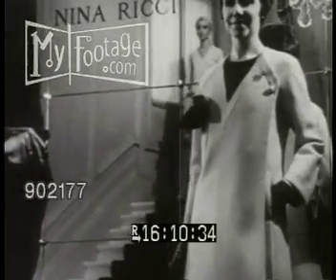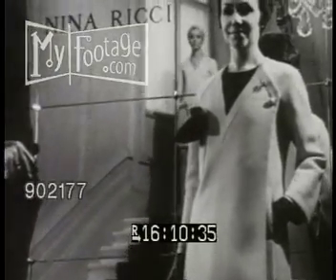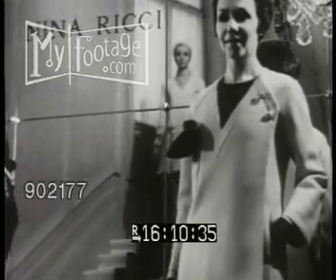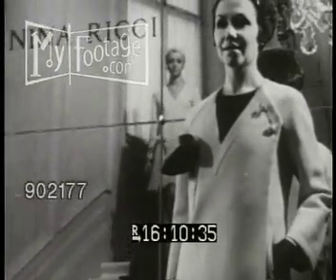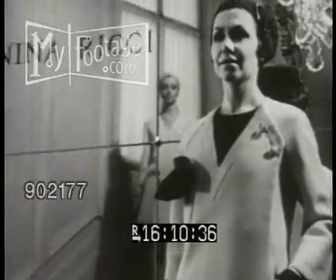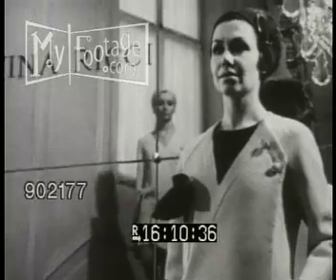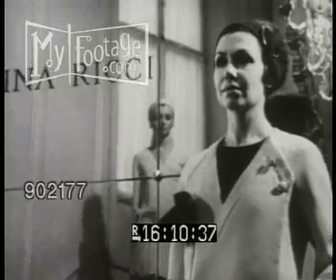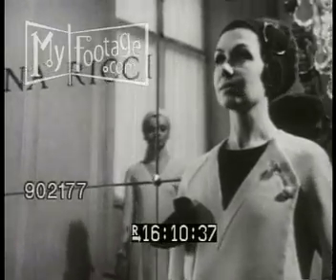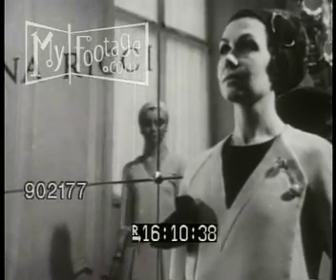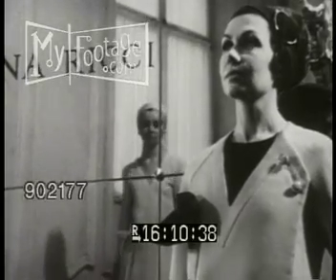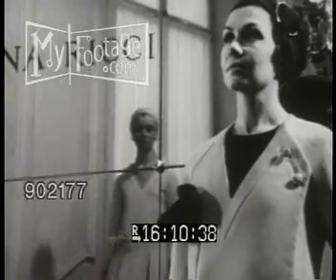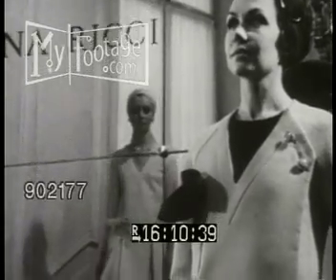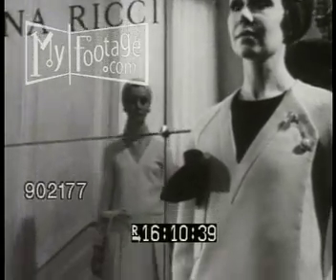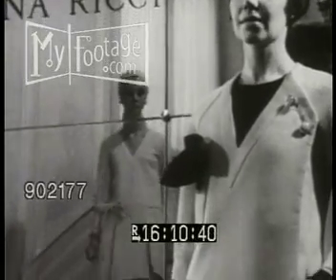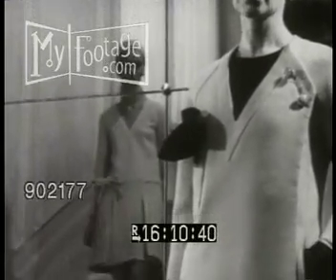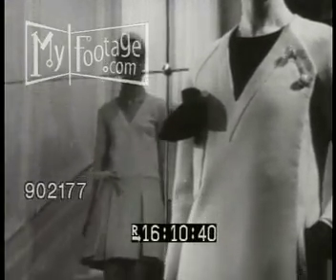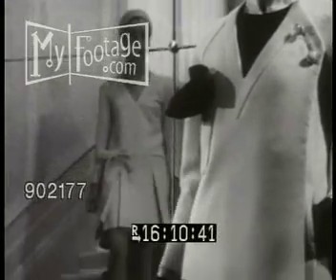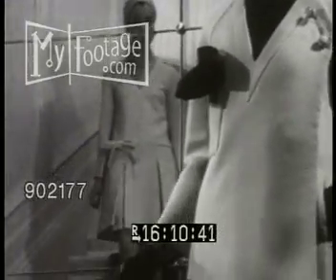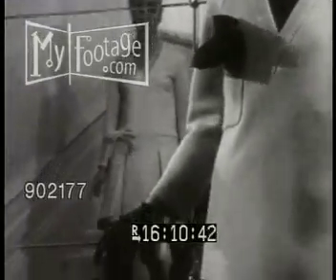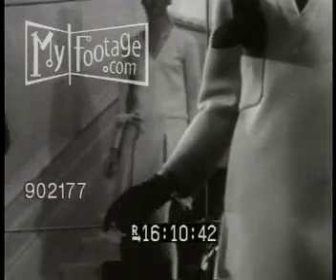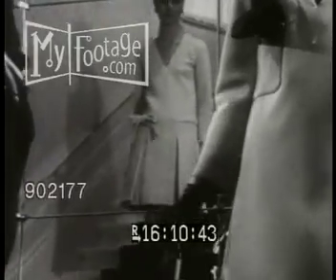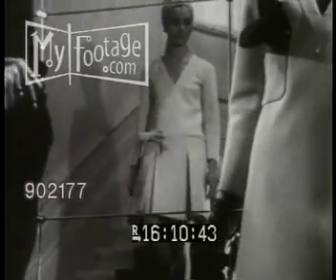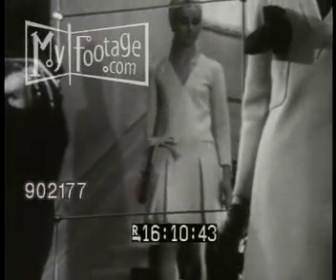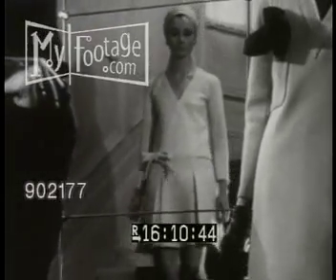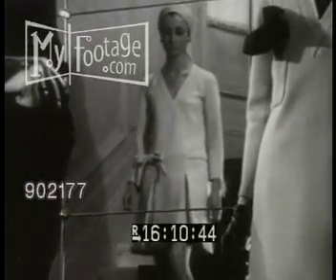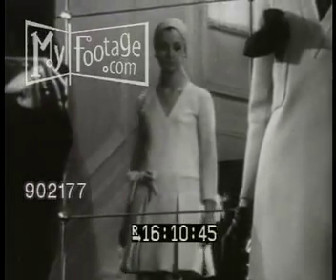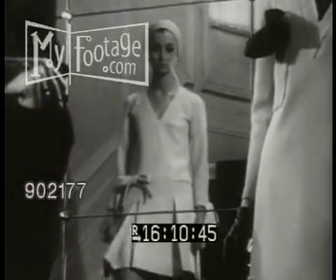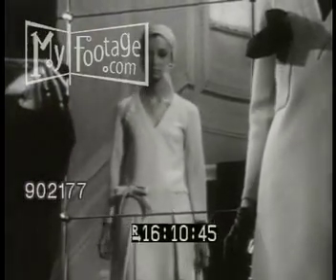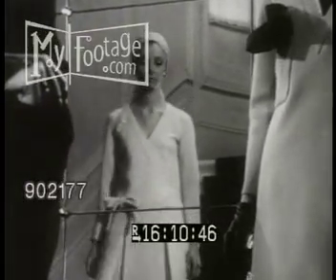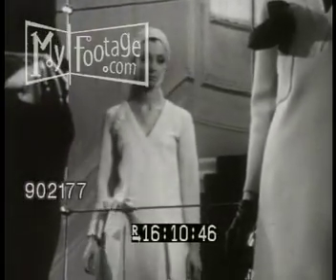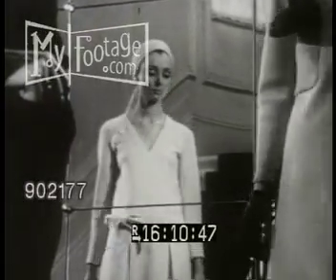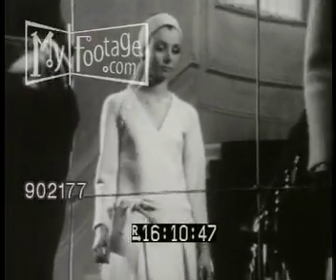Gerard Pipart of Nina Ricci has designed a soft line — gentle spring coats and dresses, tailored yet feminine. The dress worn under this coat is similar, with a low waistline marked by a bow and inverted pleats.